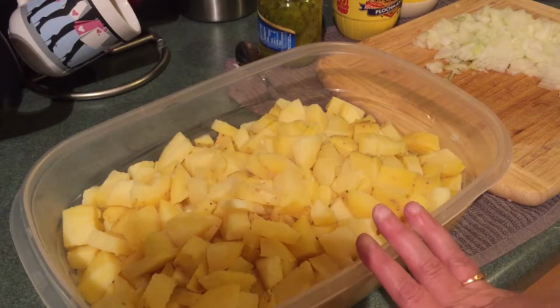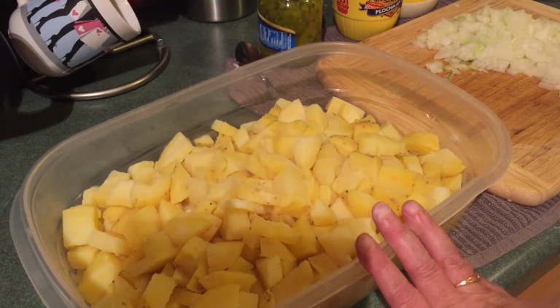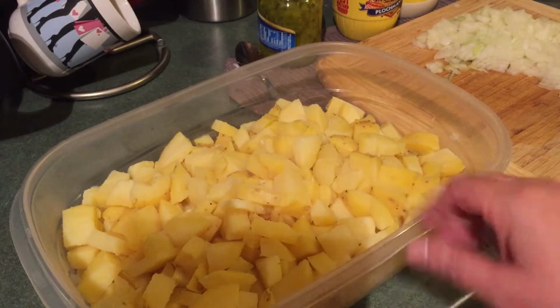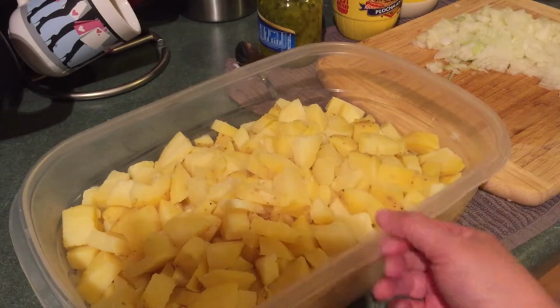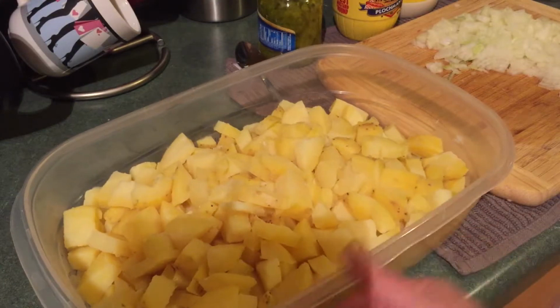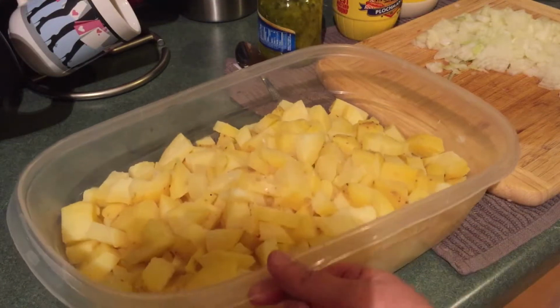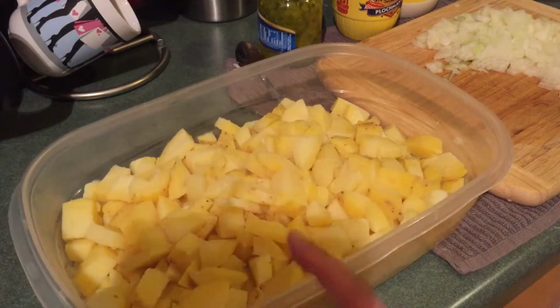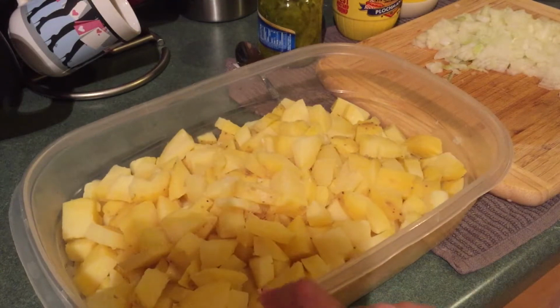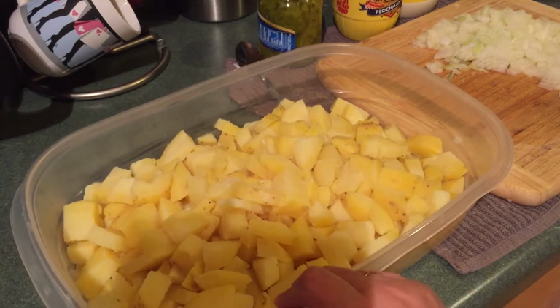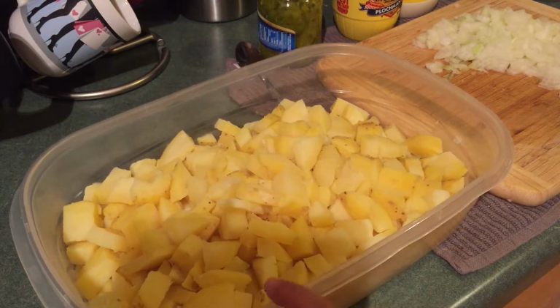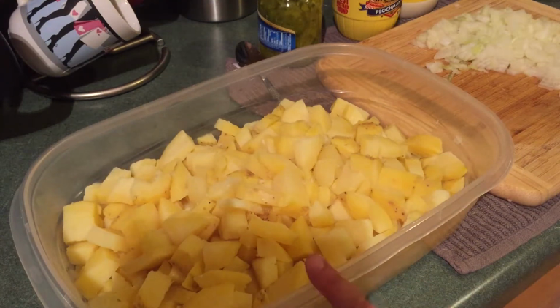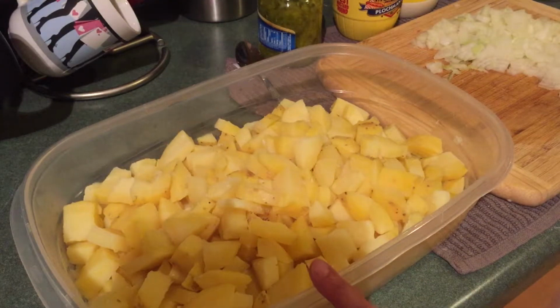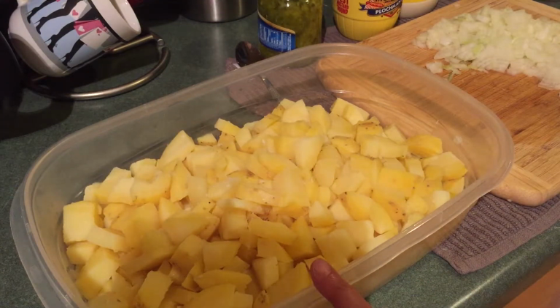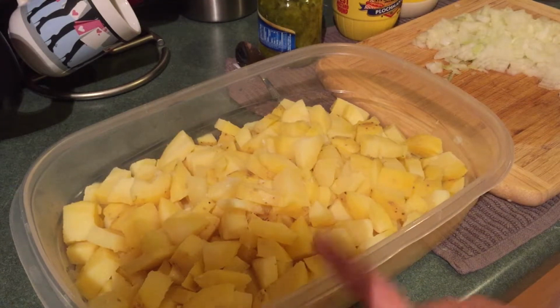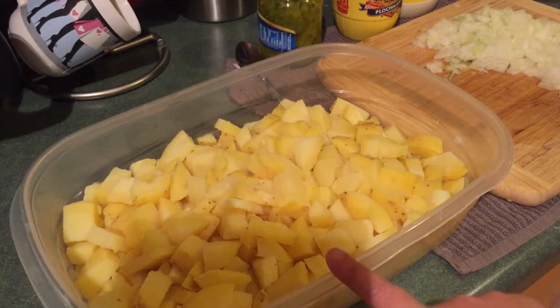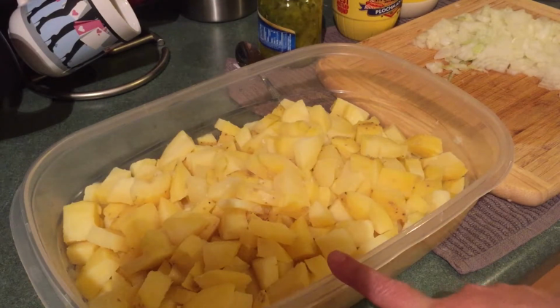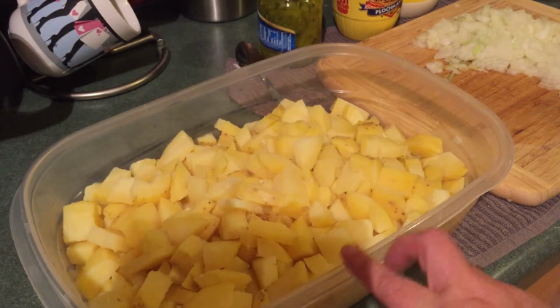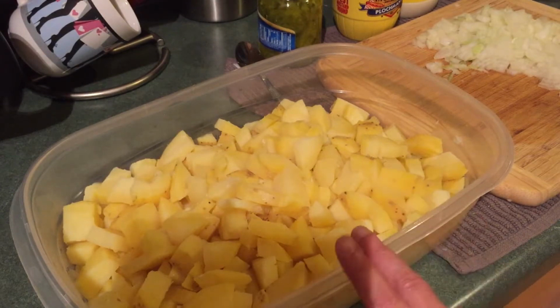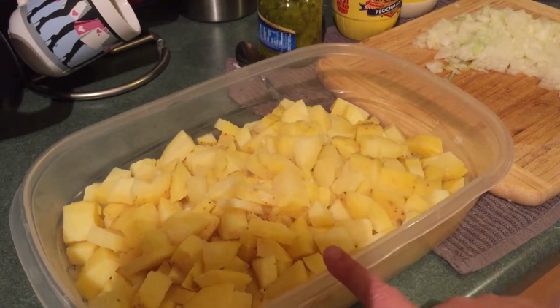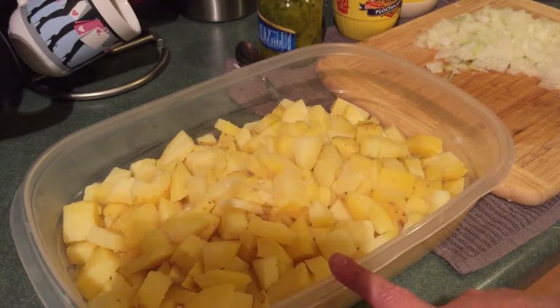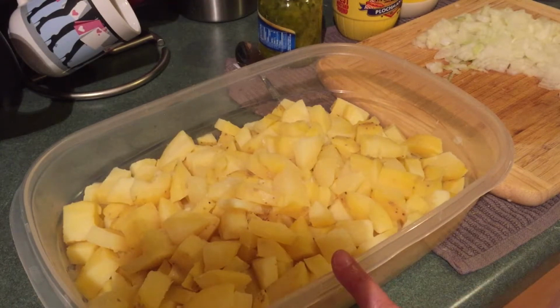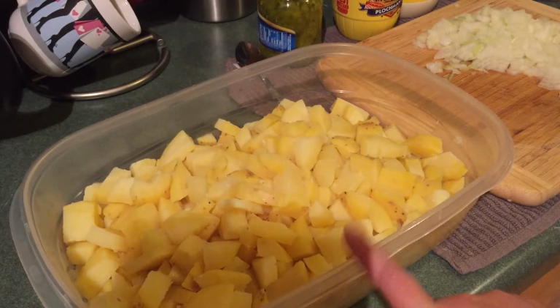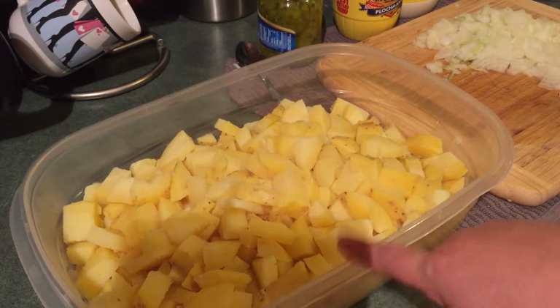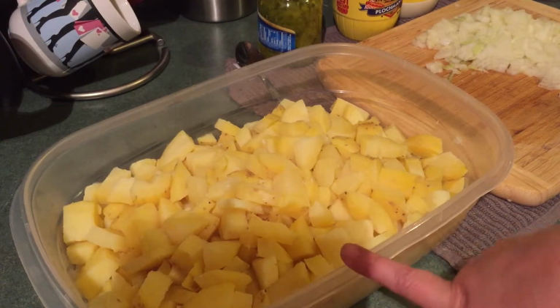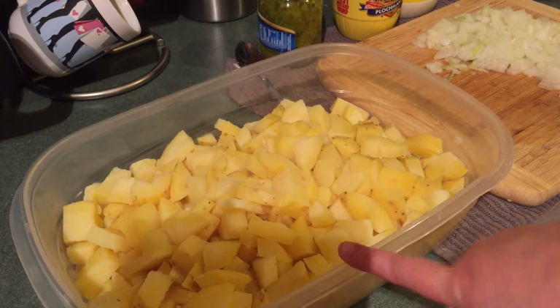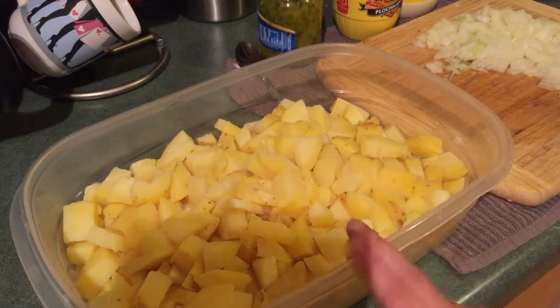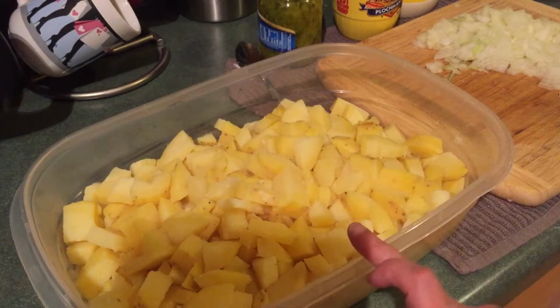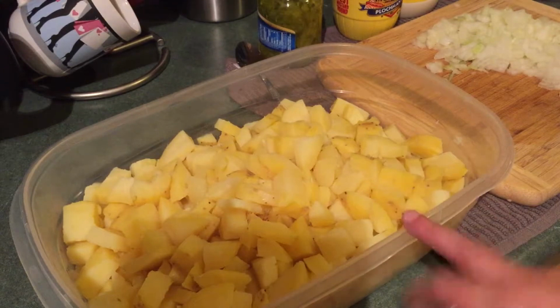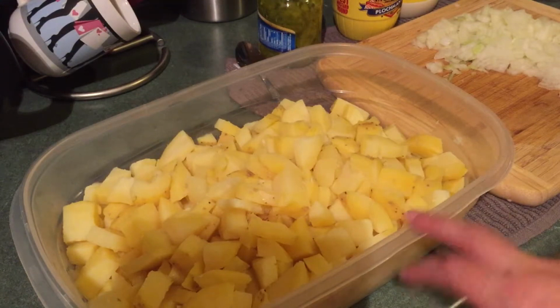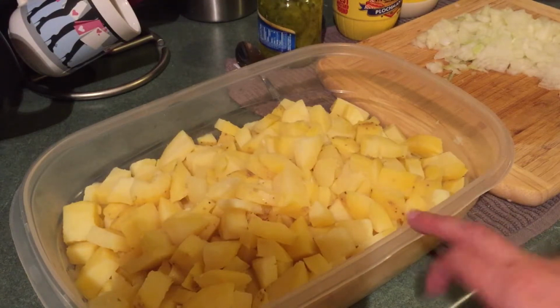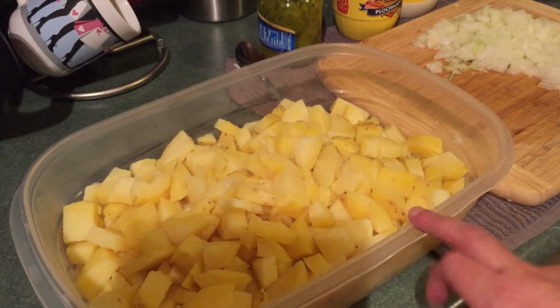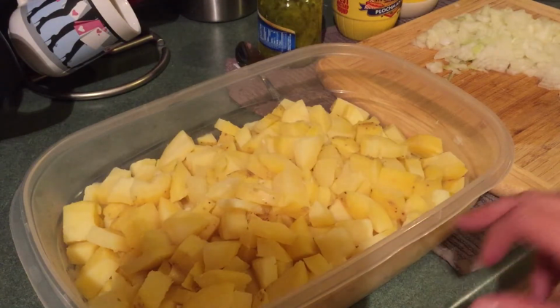Once this is done cooking I will show you the next step. I'll drain them and put it into a big enough container to hold it, and this is actually going to be enough for two, maybe three days — two days and lunches. This is going to be a side dish for something else.